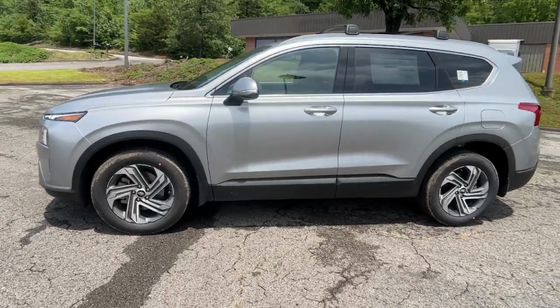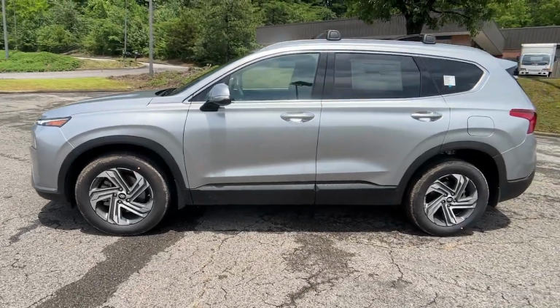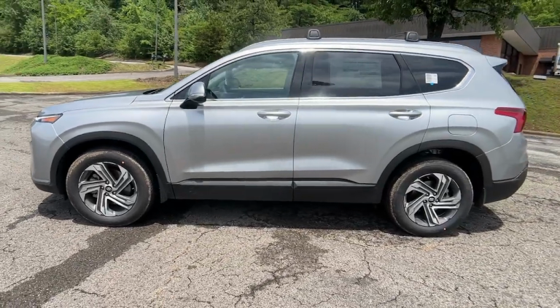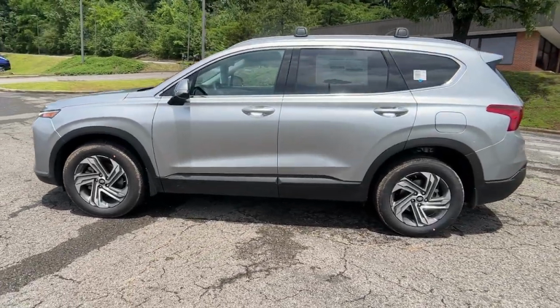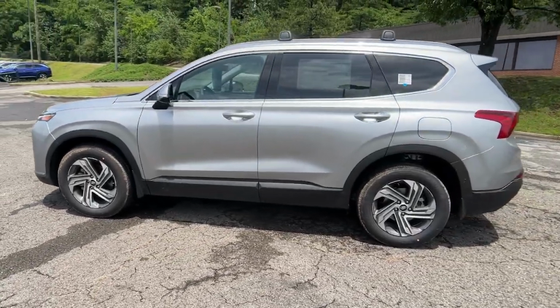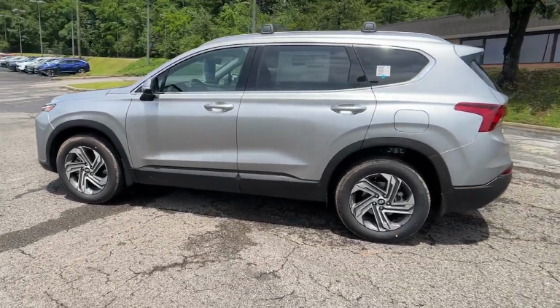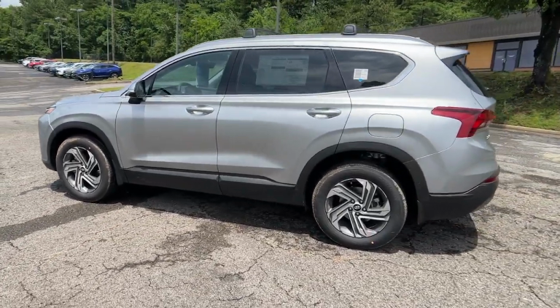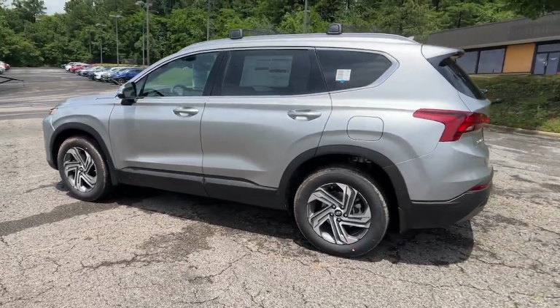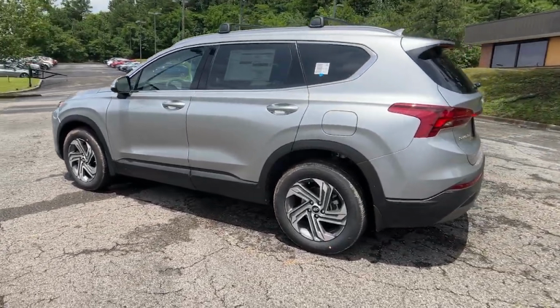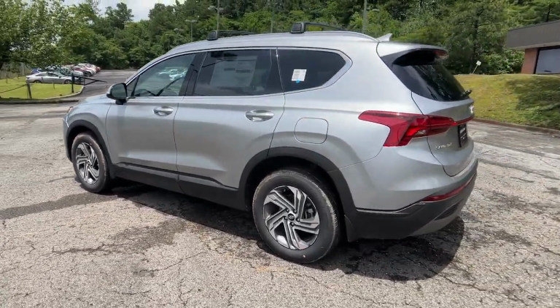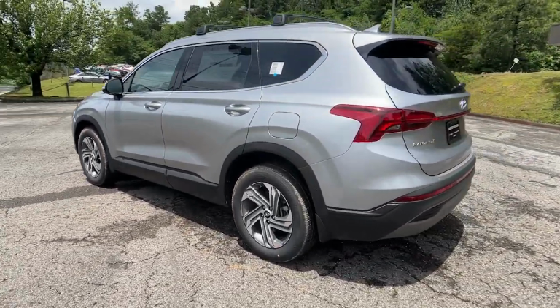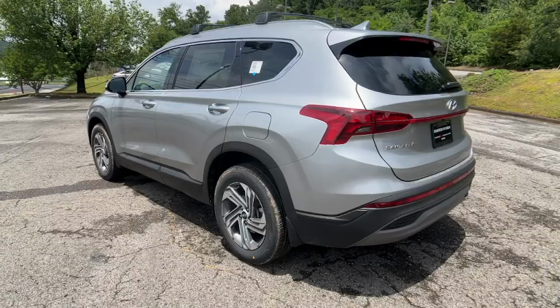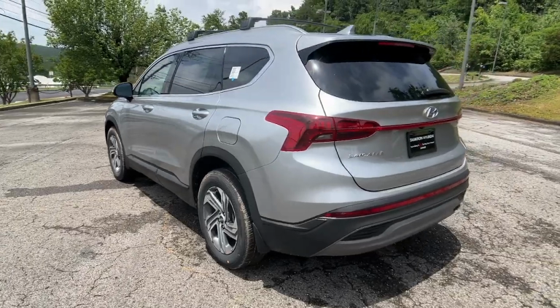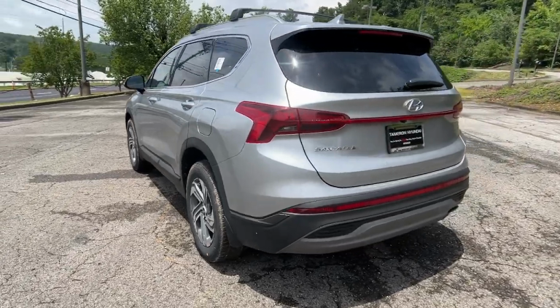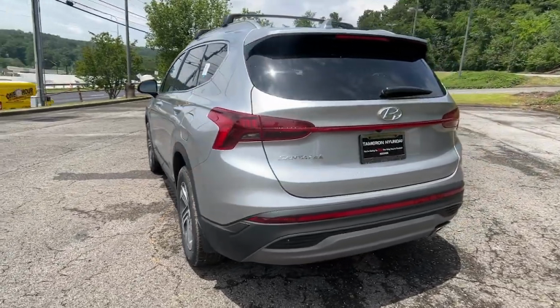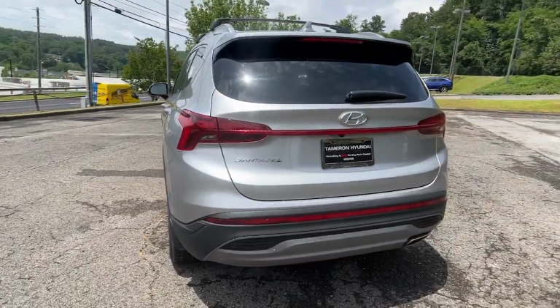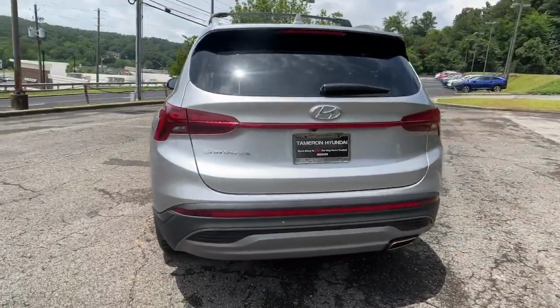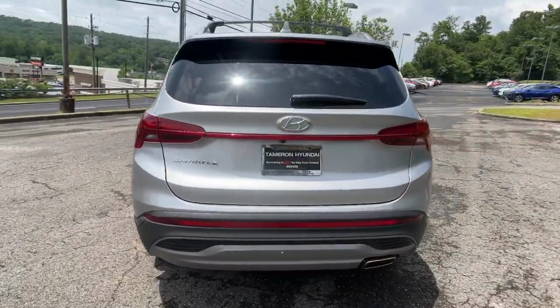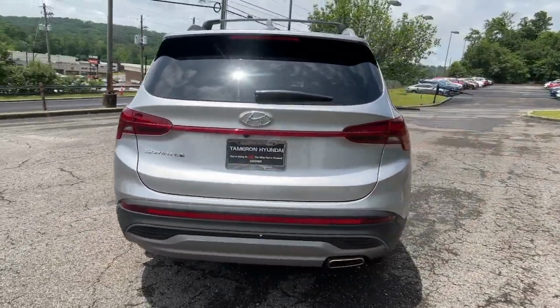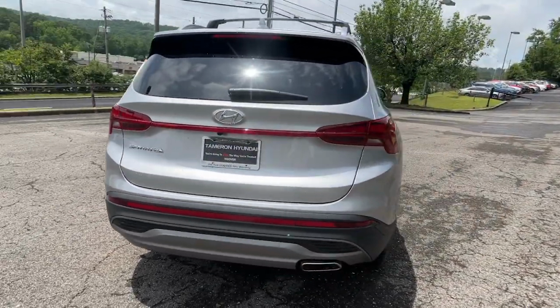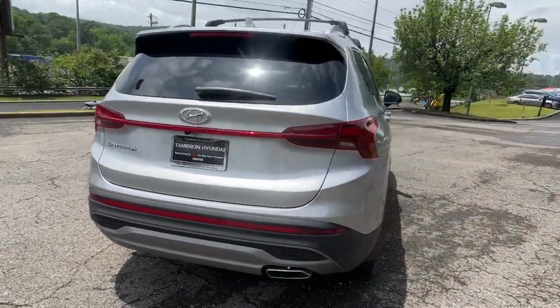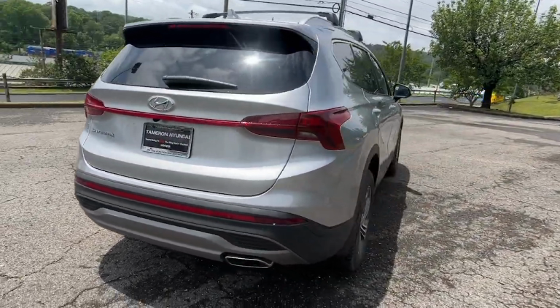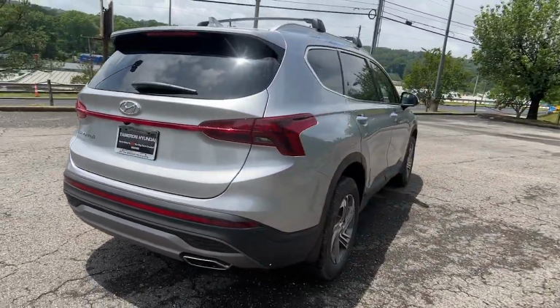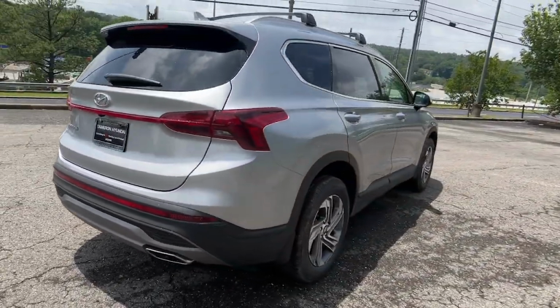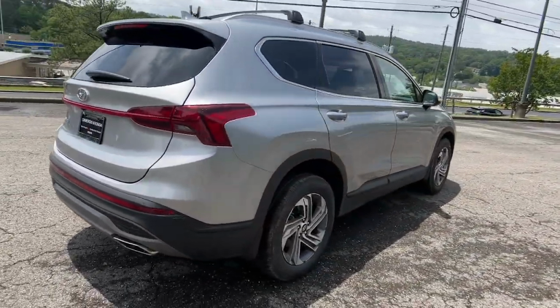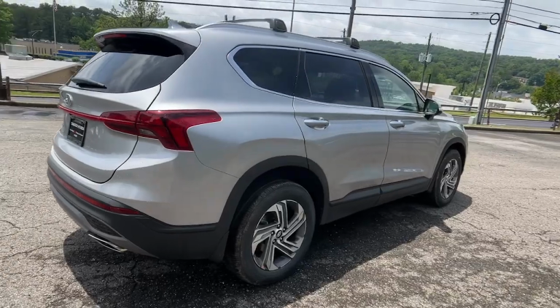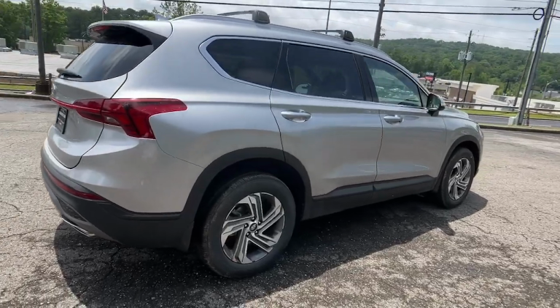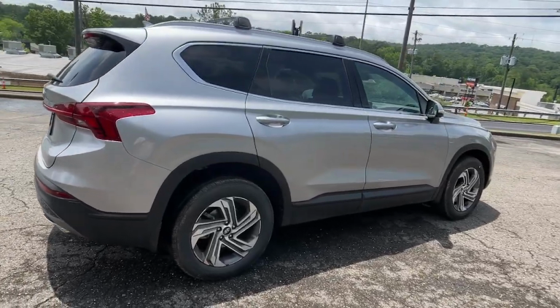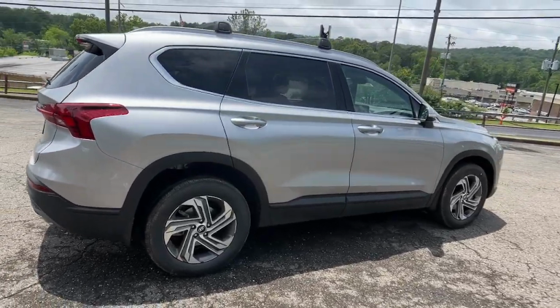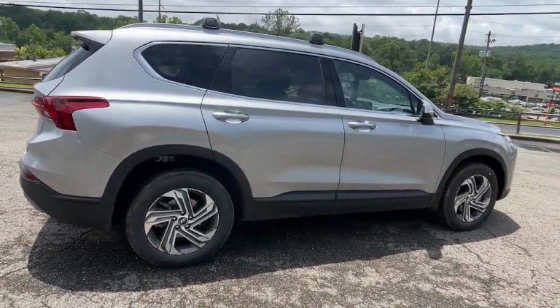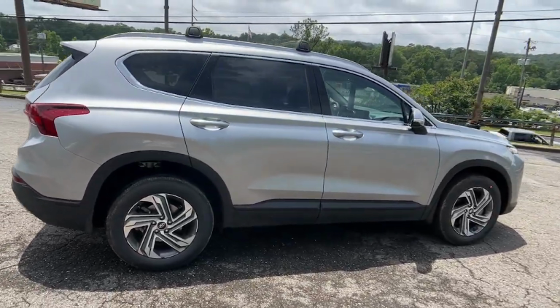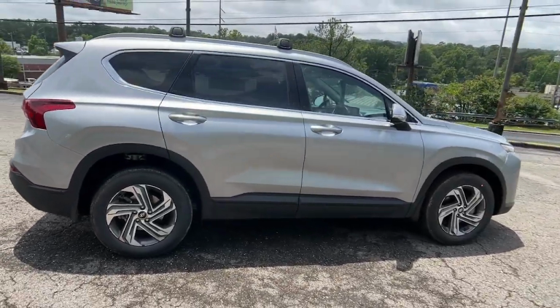This mid-size crossover SUV offers a spacious, family-friendly cabin, available all-wheel drive, the latest safety and infotainment tech, including standard driver assistance features, and stylish modern looks.